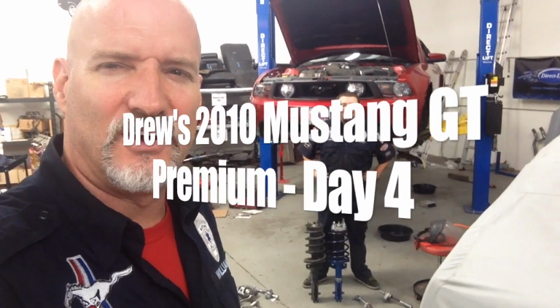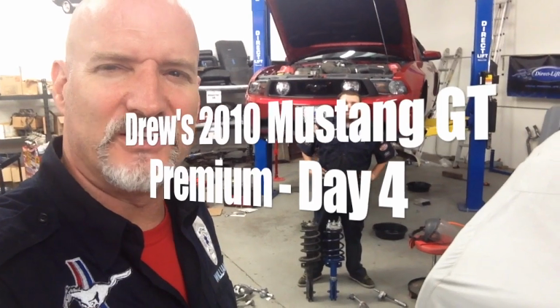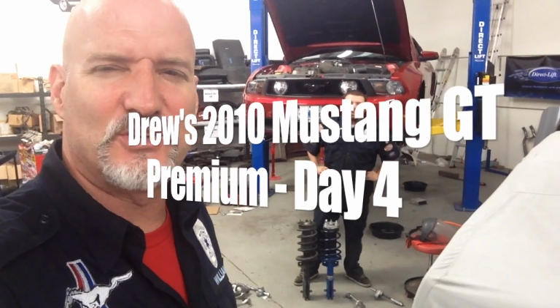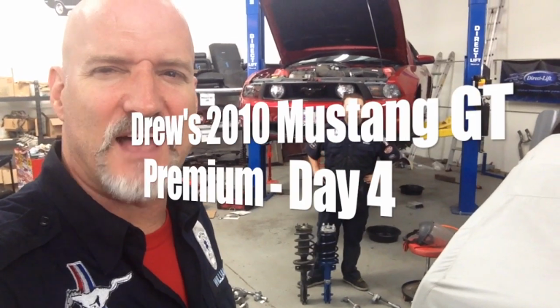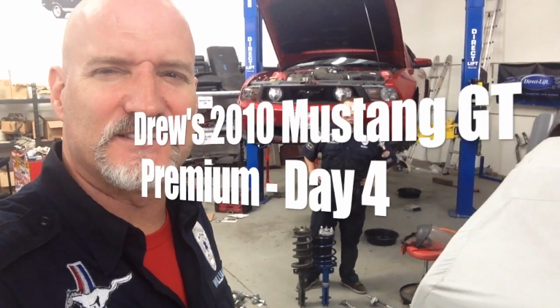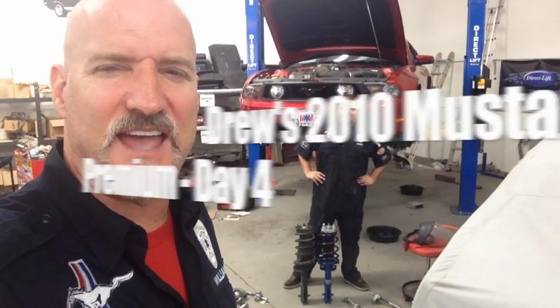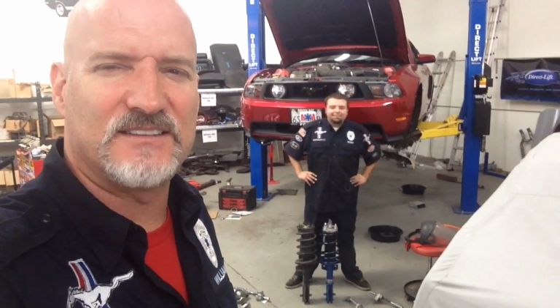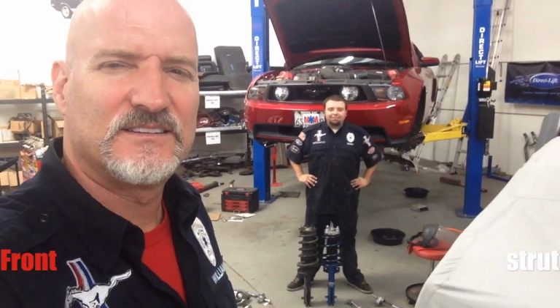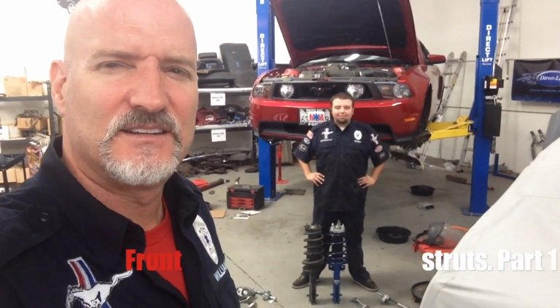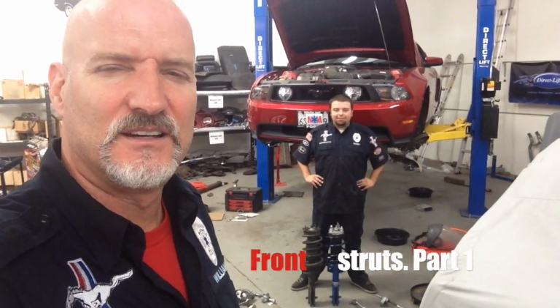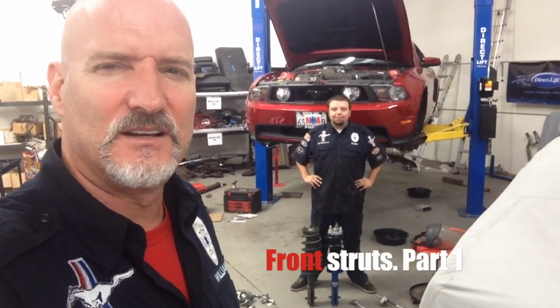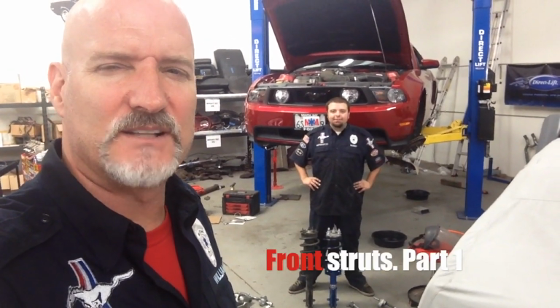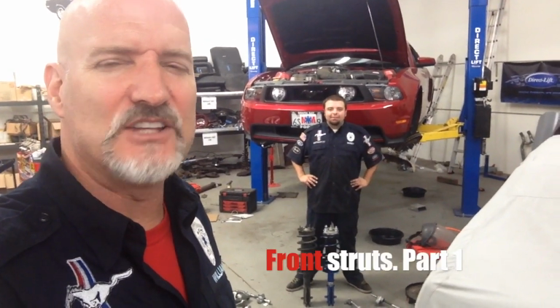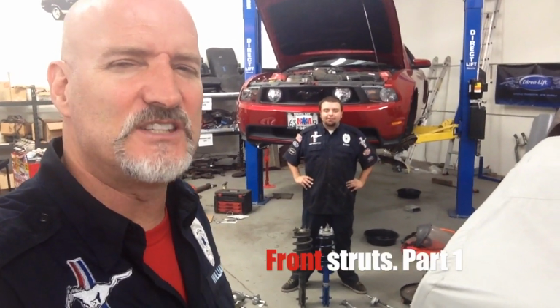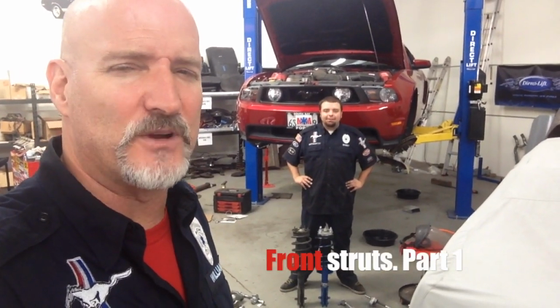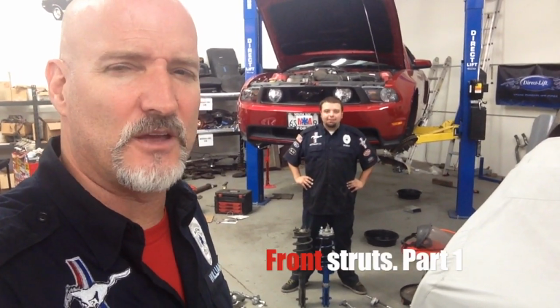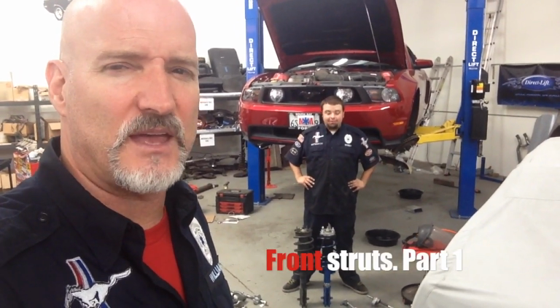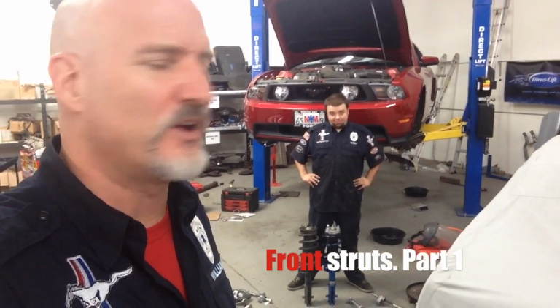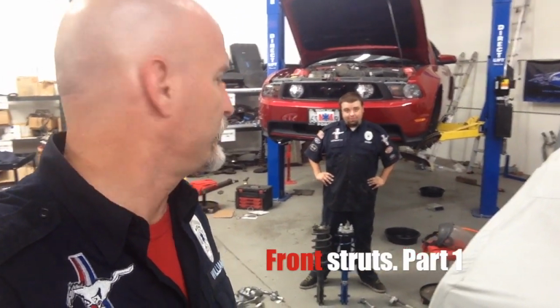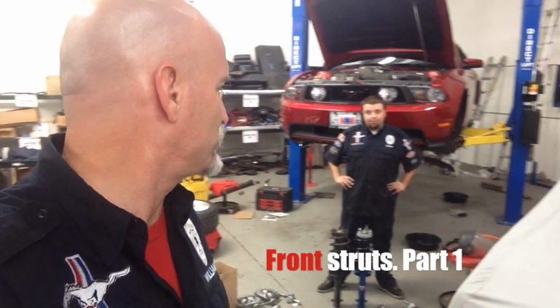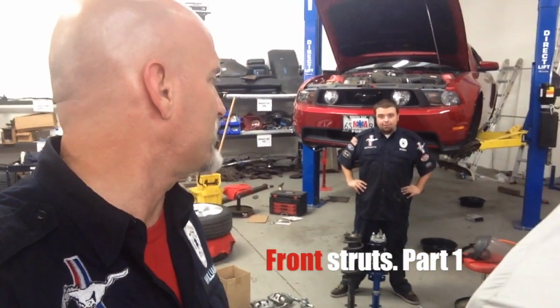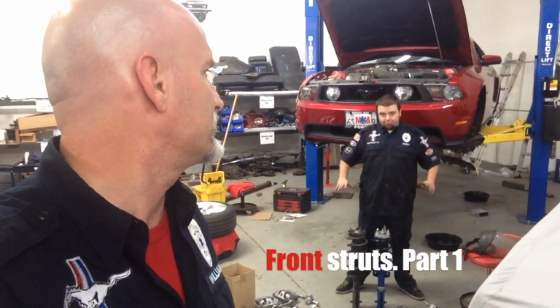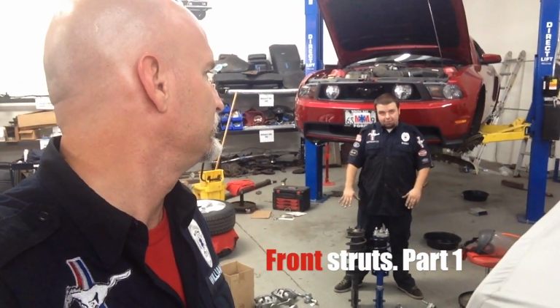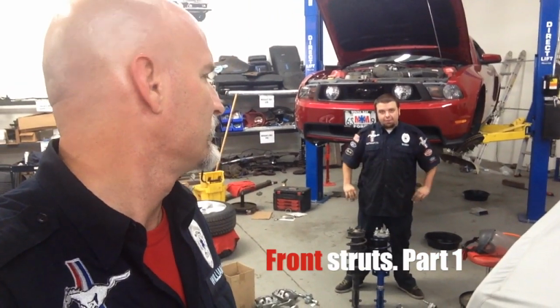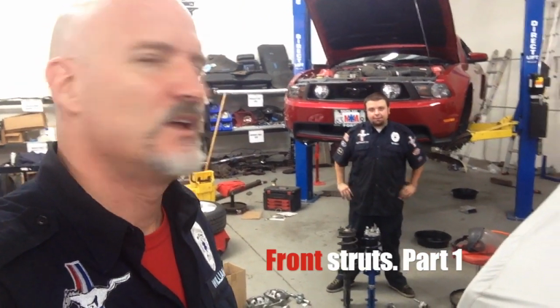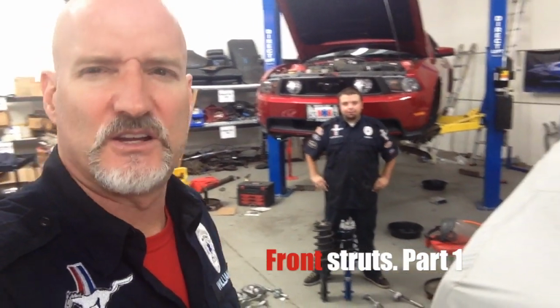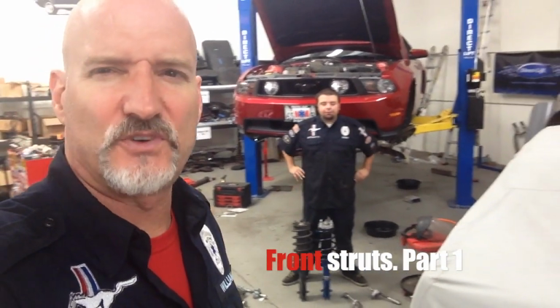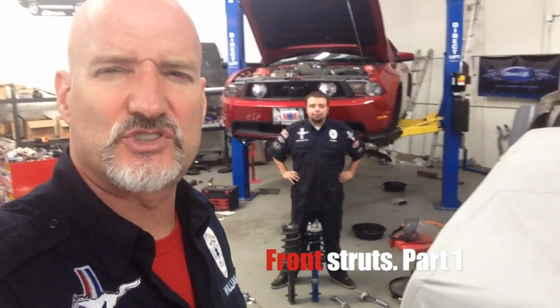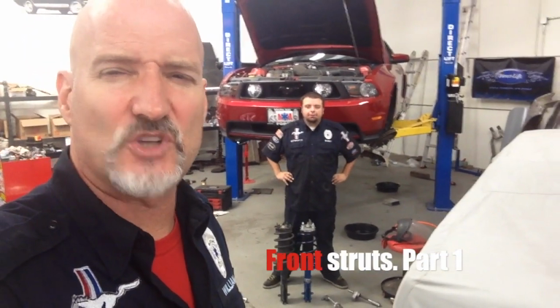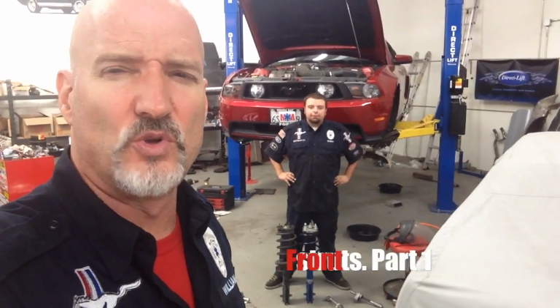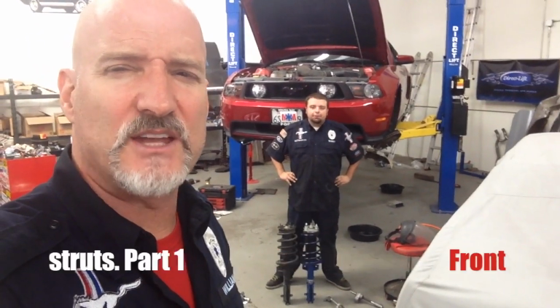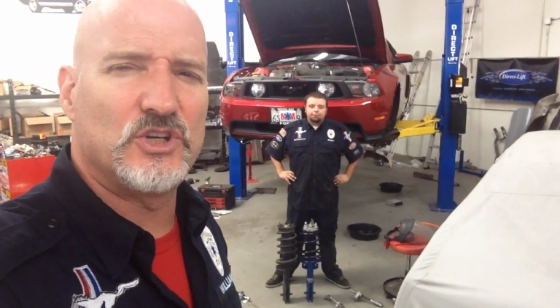On the 2010 Mustang GT Premium, we're doing front struts. Here's the front struts, old and new.